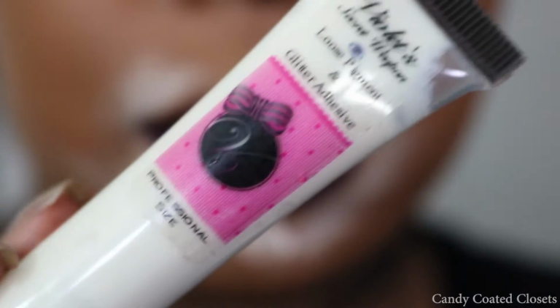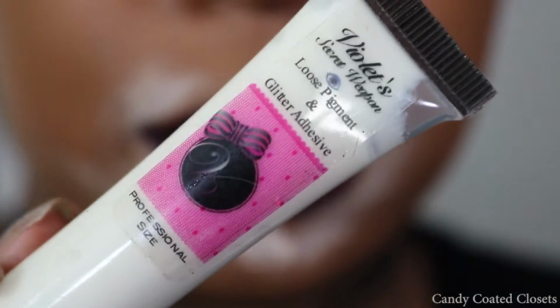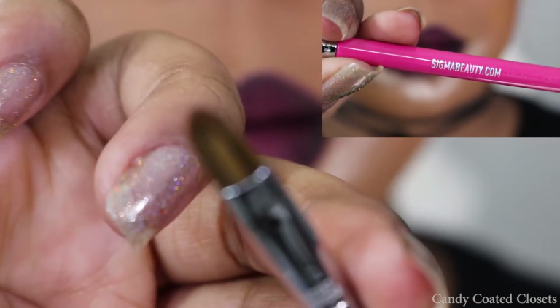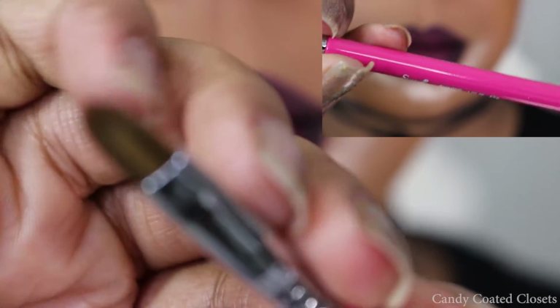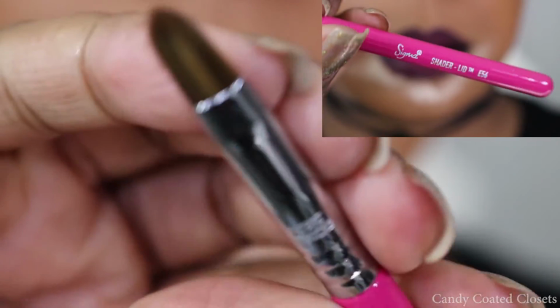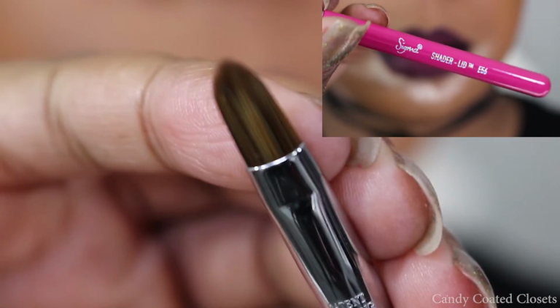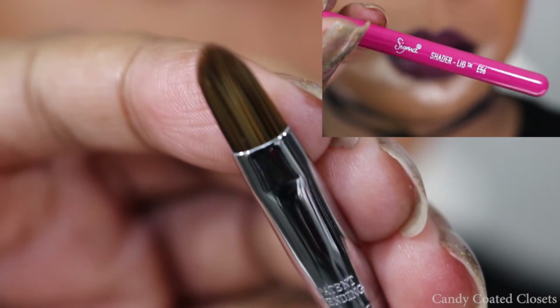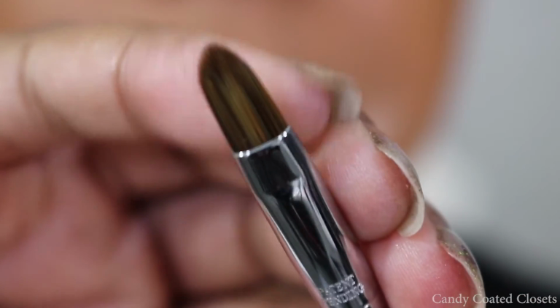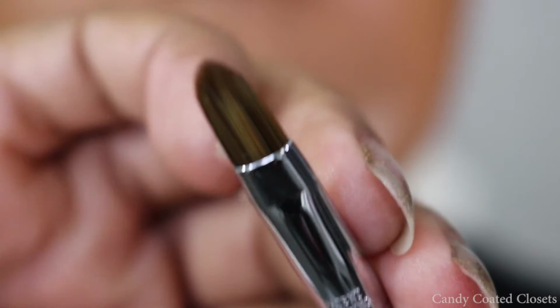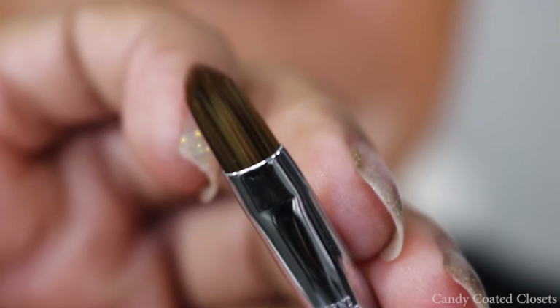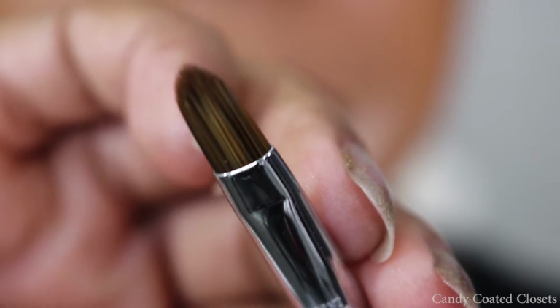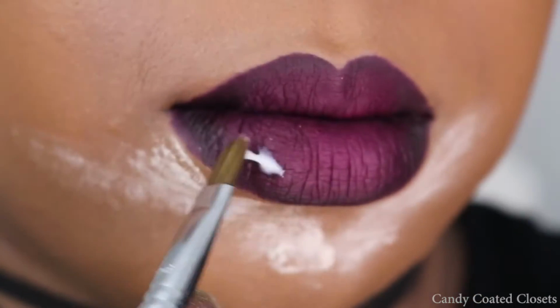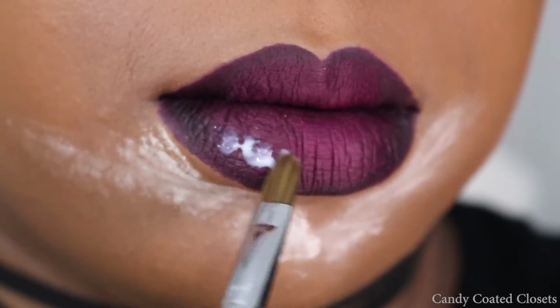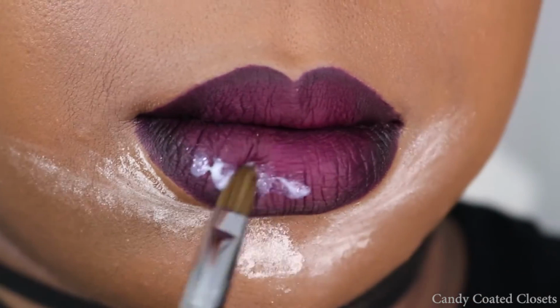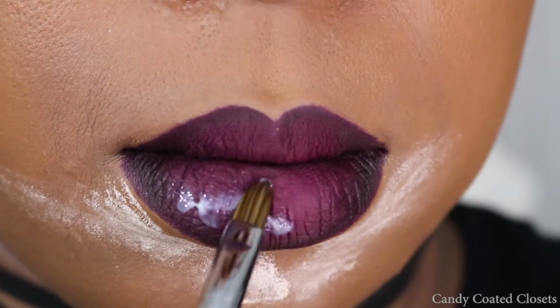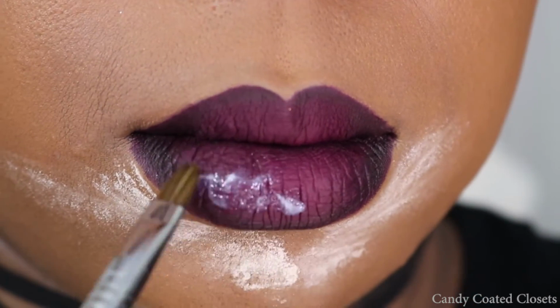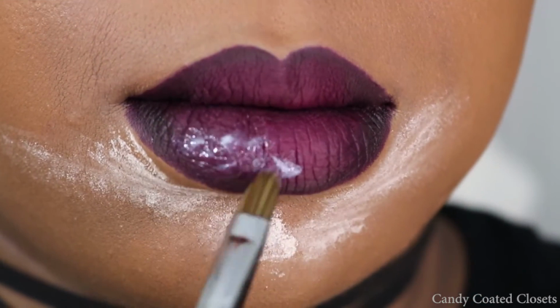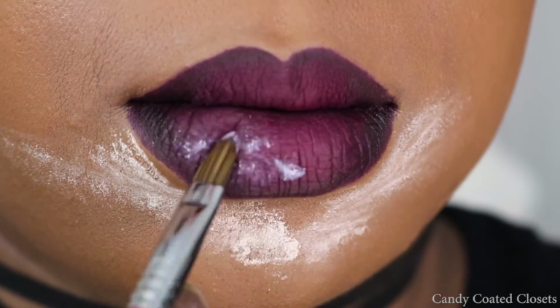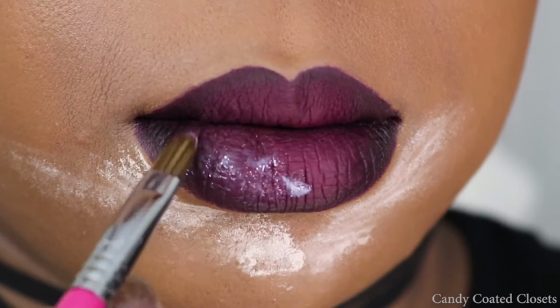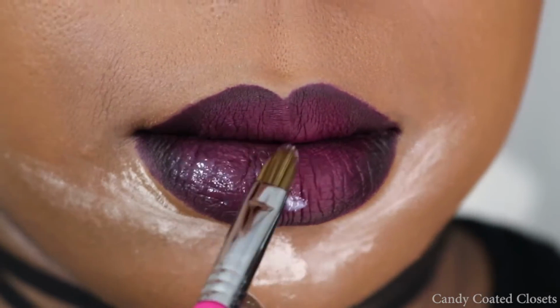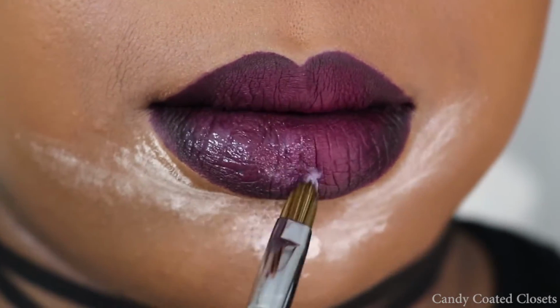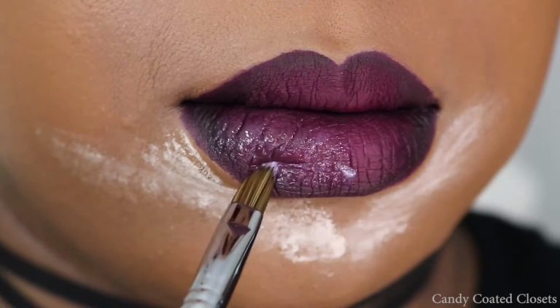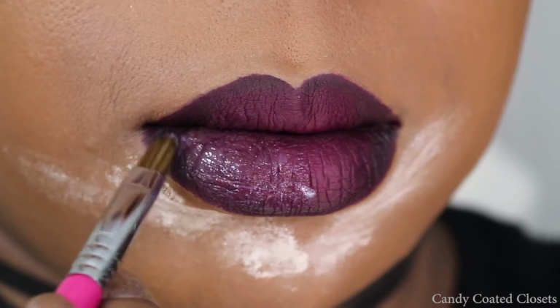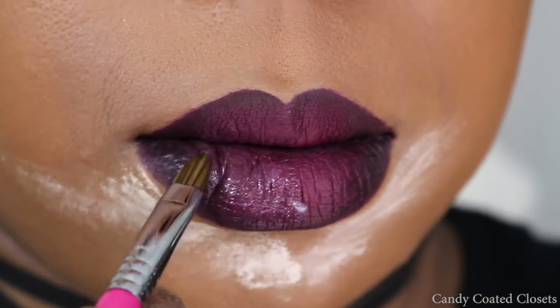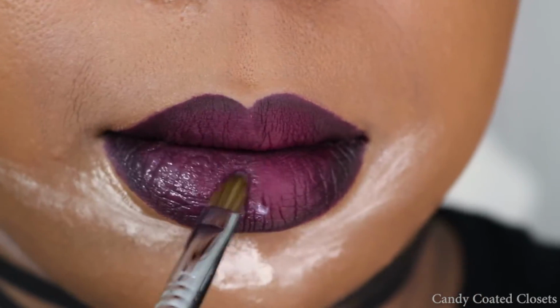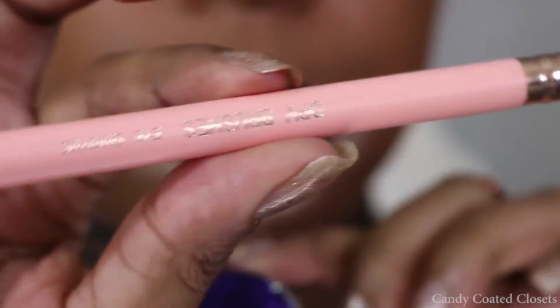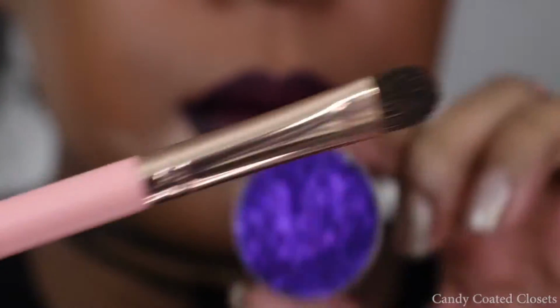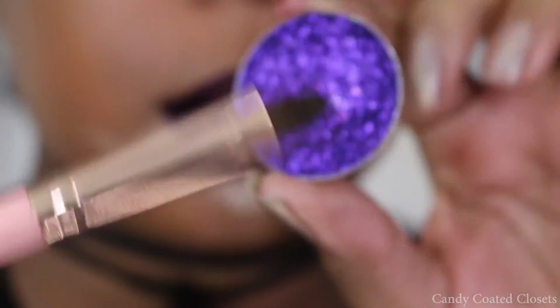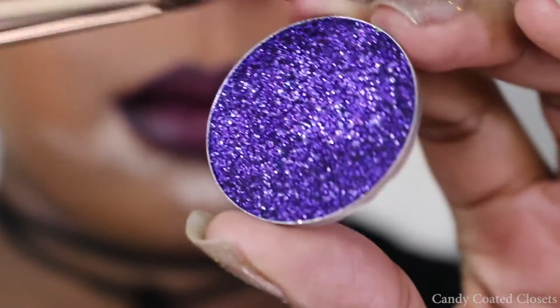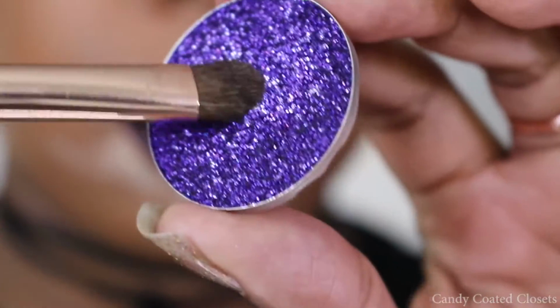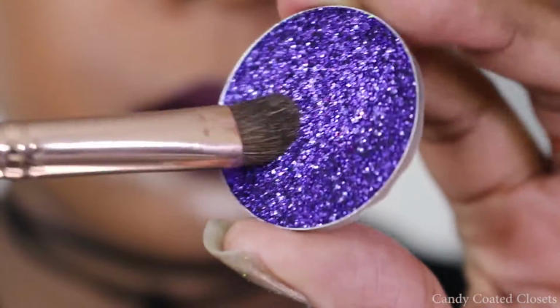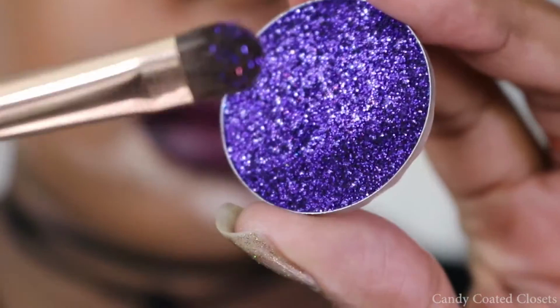Here is the Violet Boss loose pigment and glitter adhesive base, and I'm going to pat that onto my lips with the Sigma Beauty E56 shader lid brush.